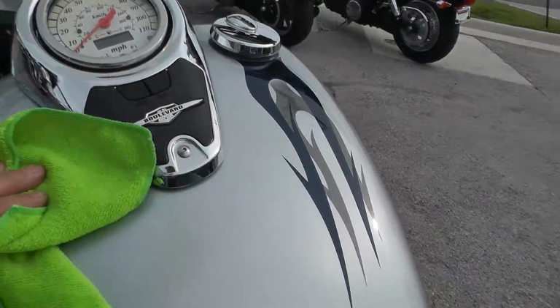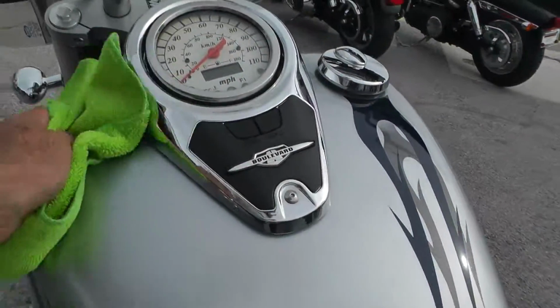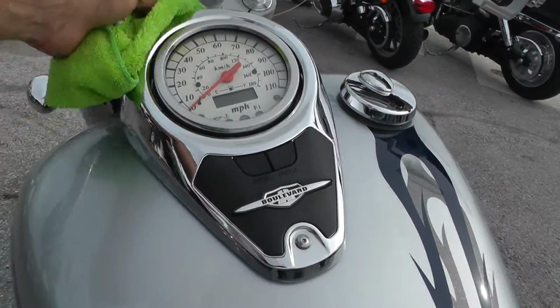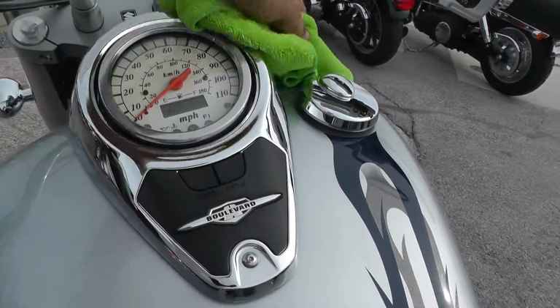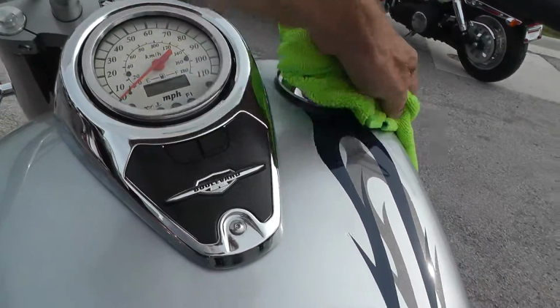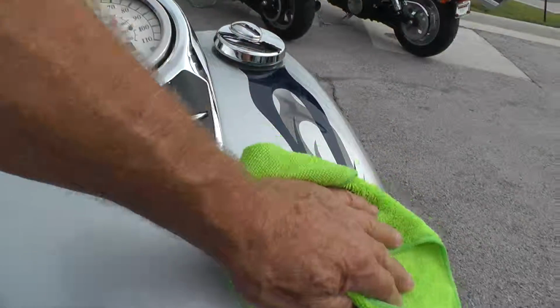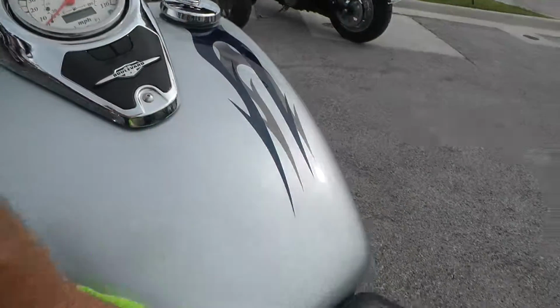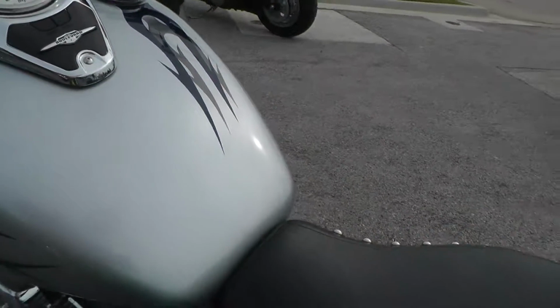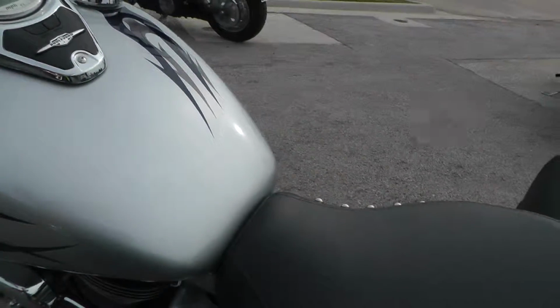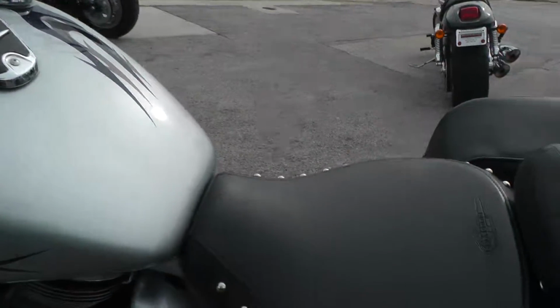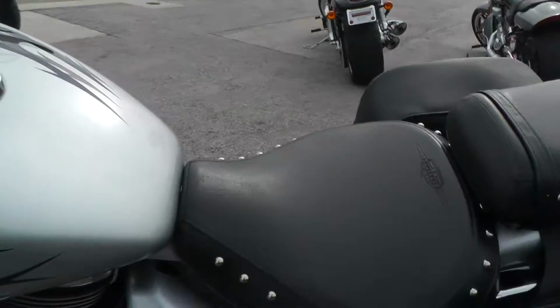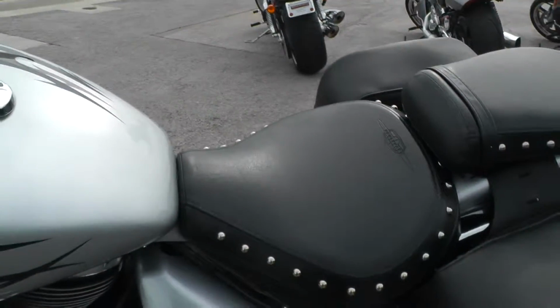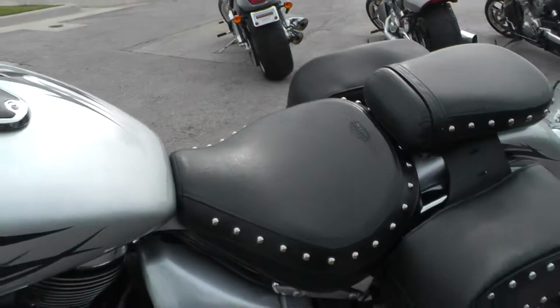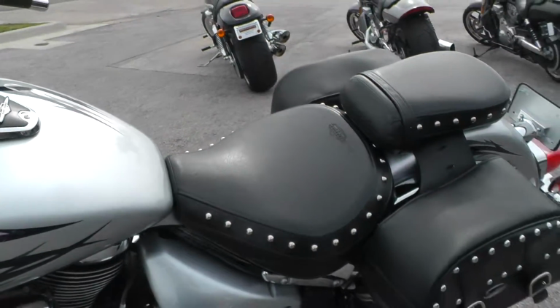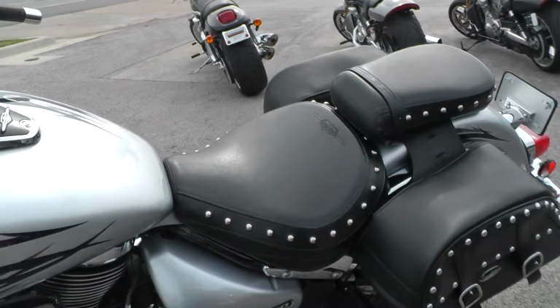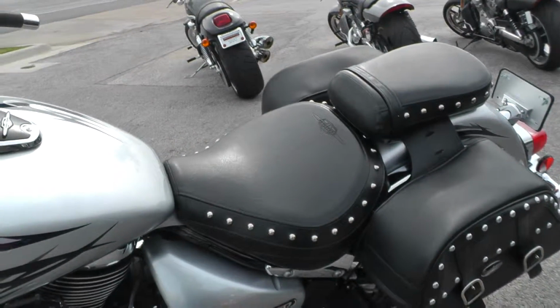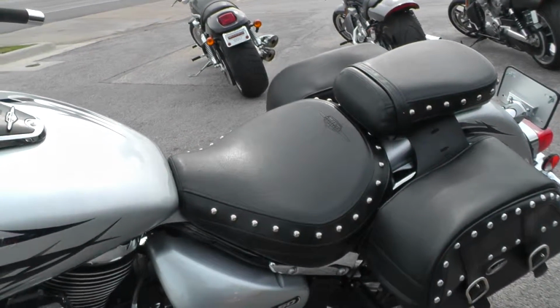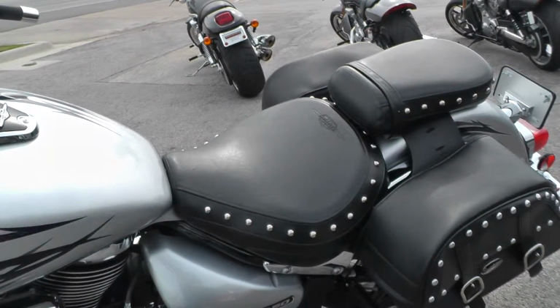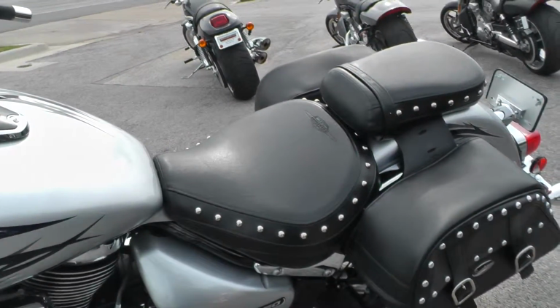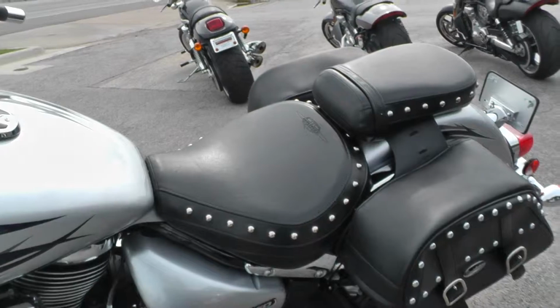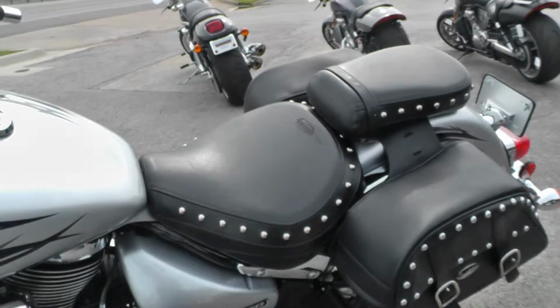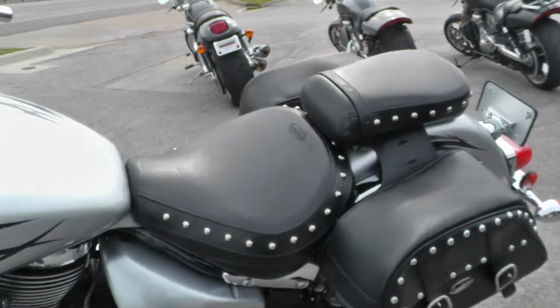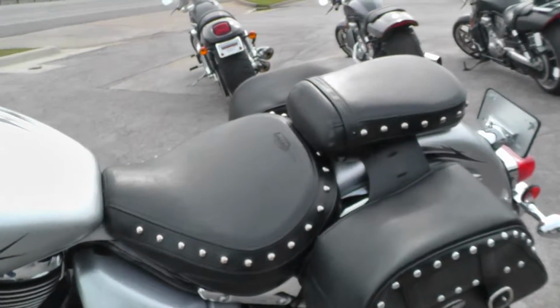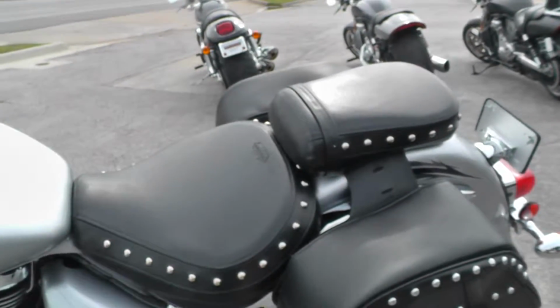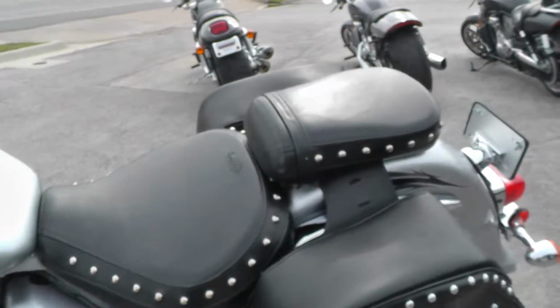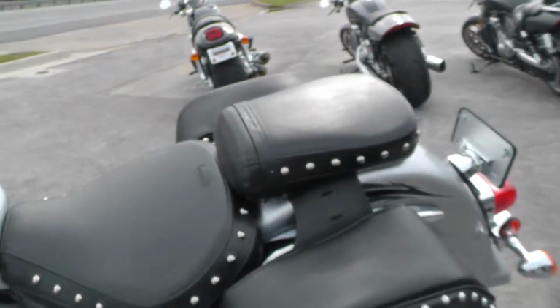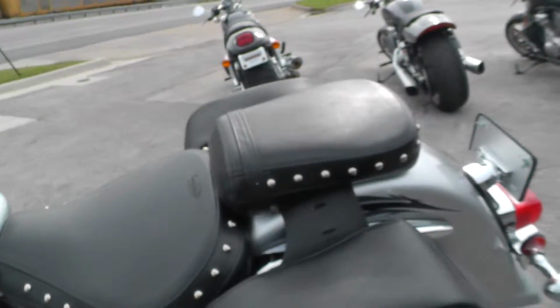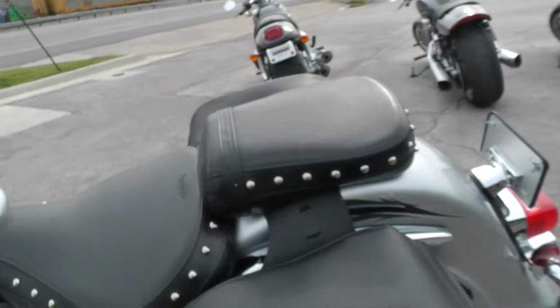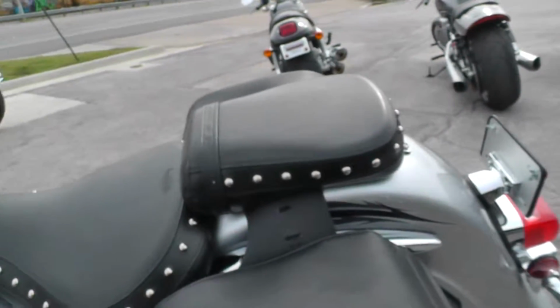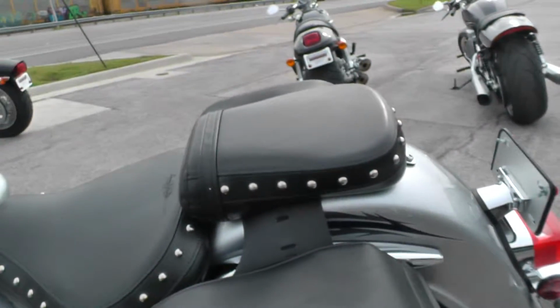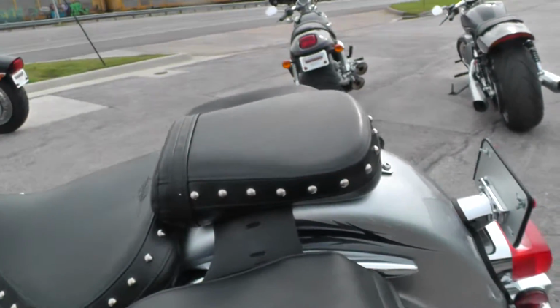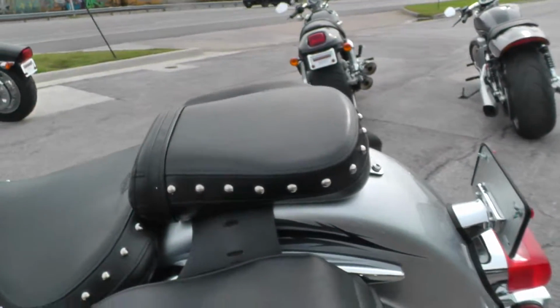Real nice paint on this bike. Big, wide, comfortable rider seat. Matching passenger pad.